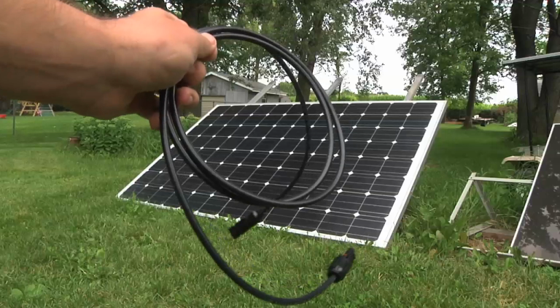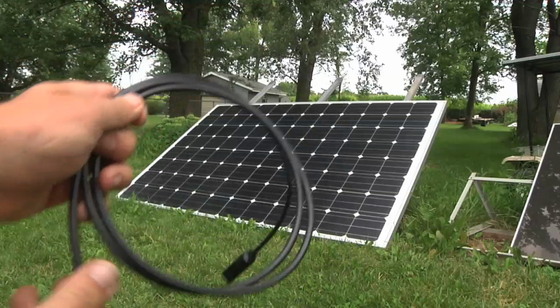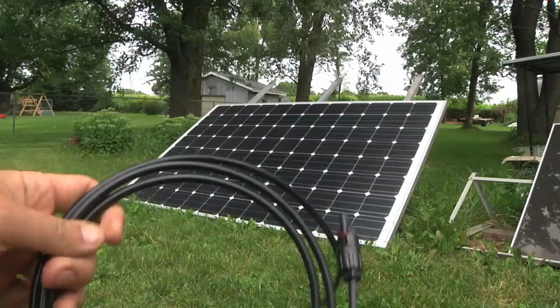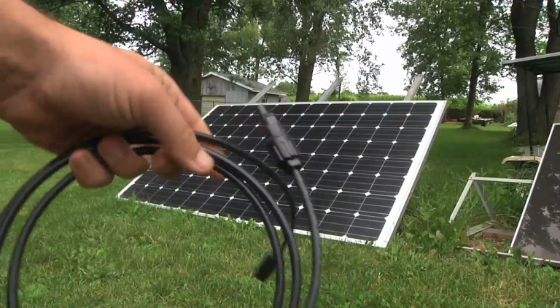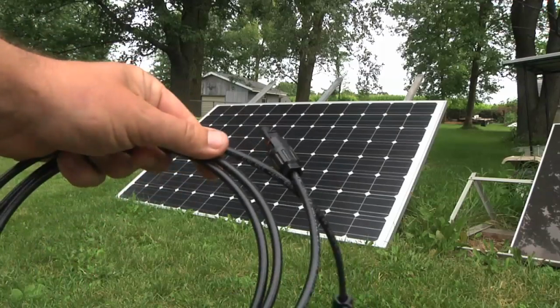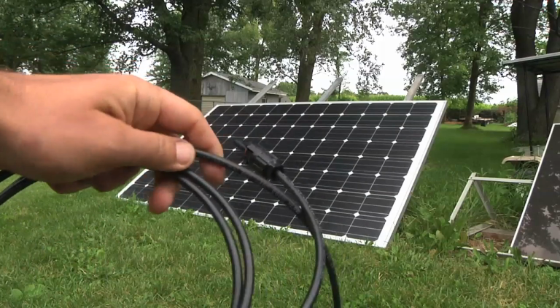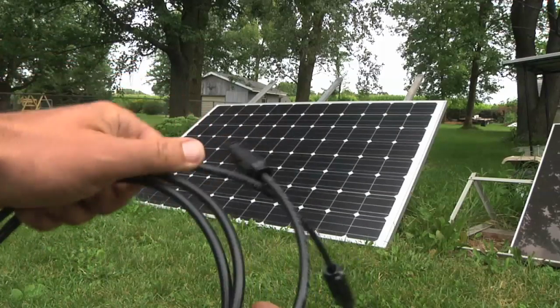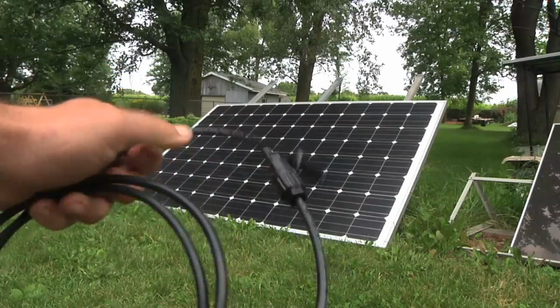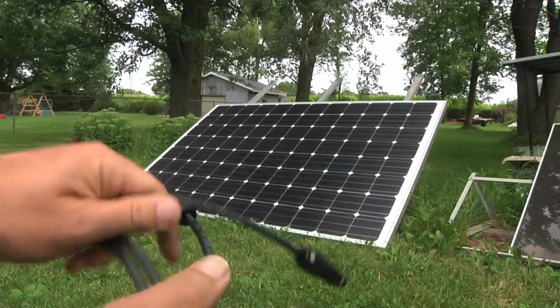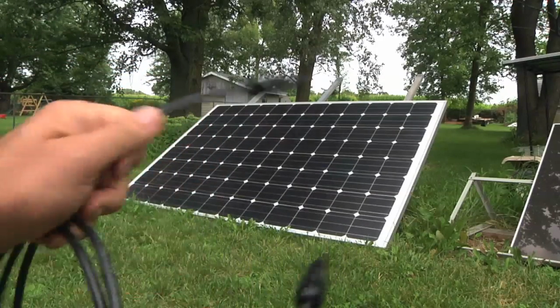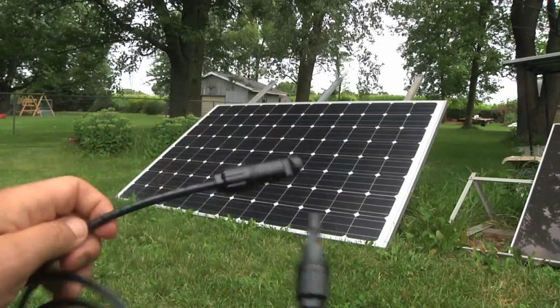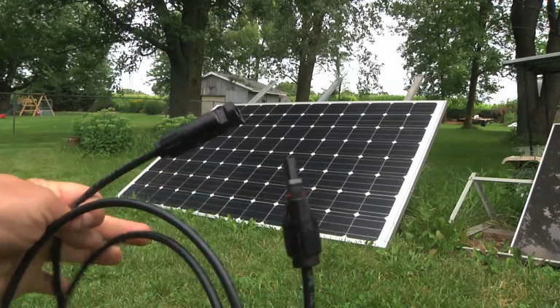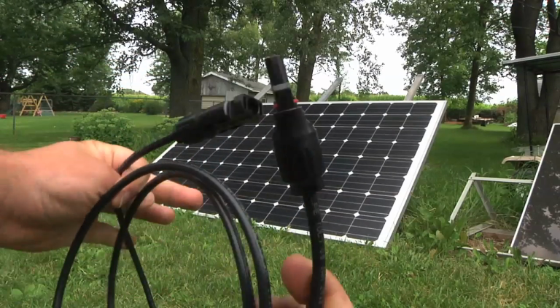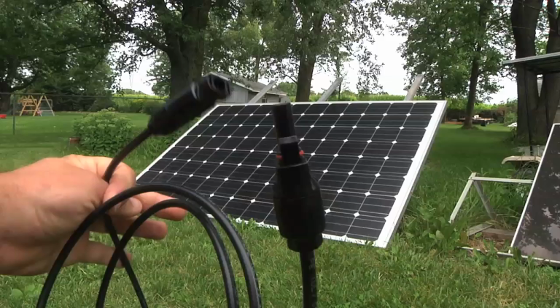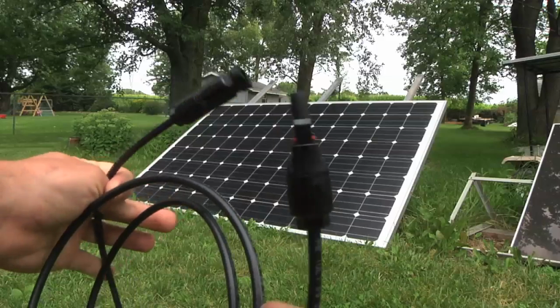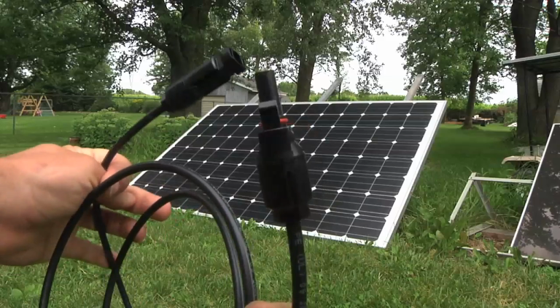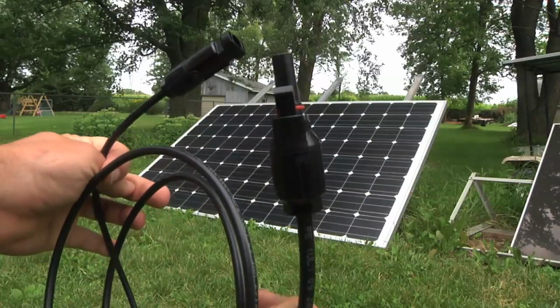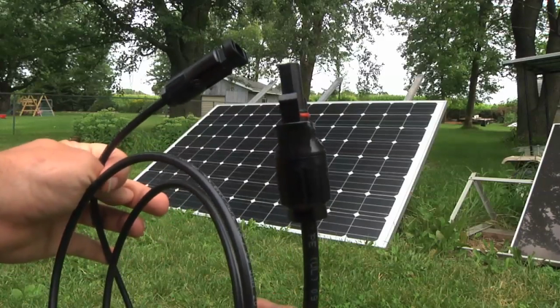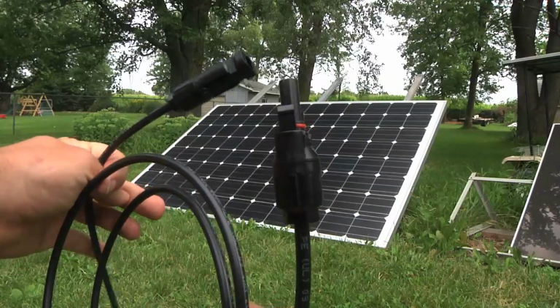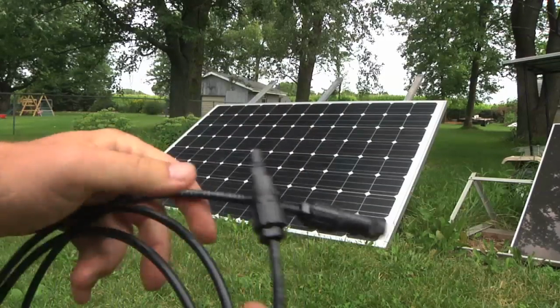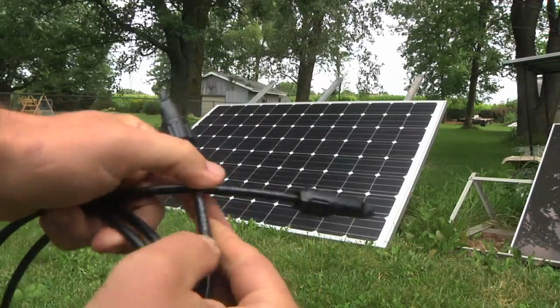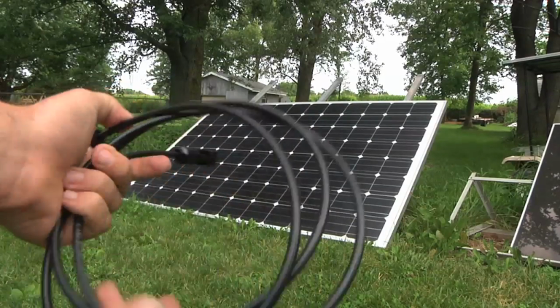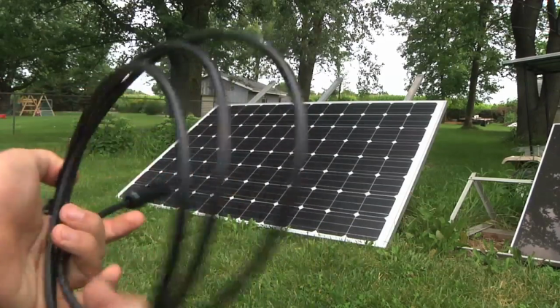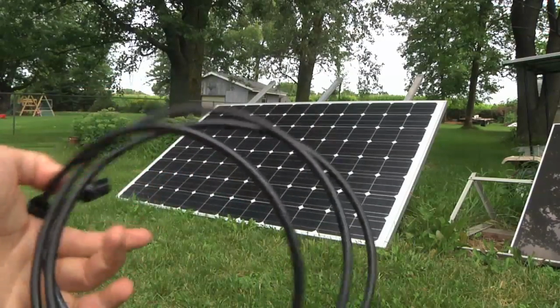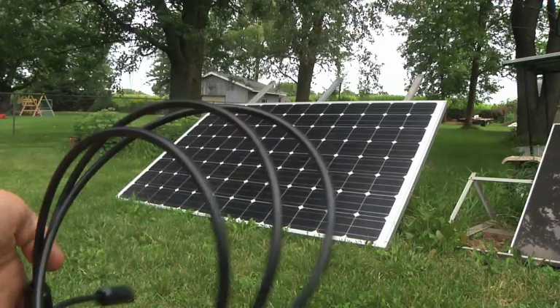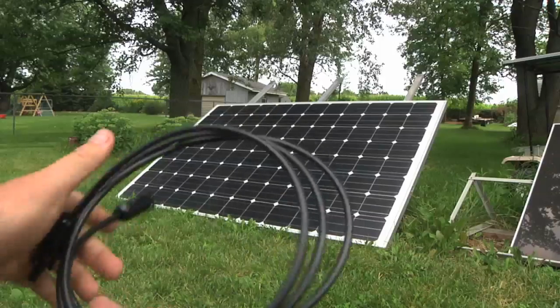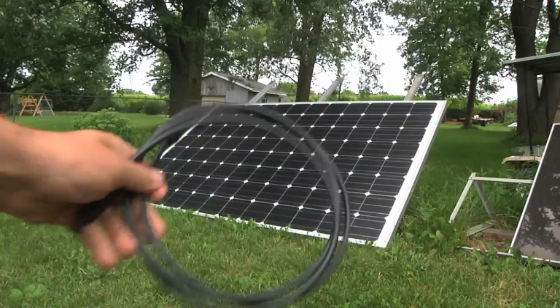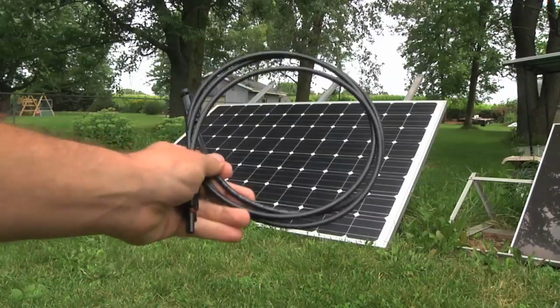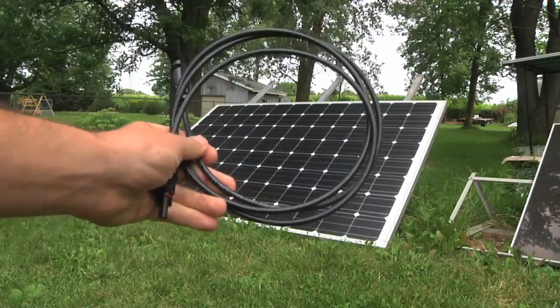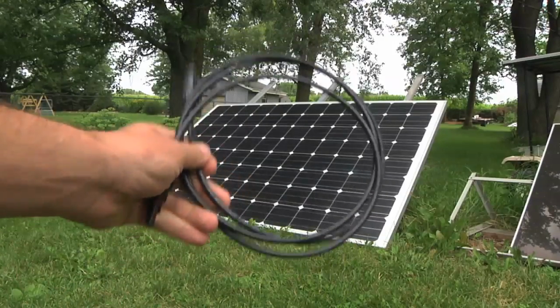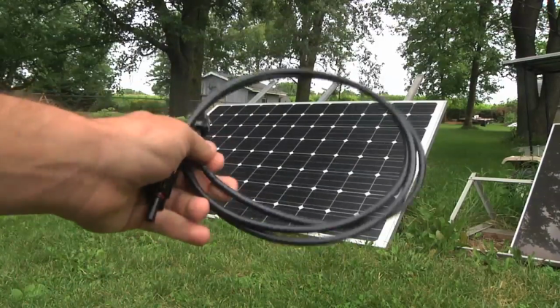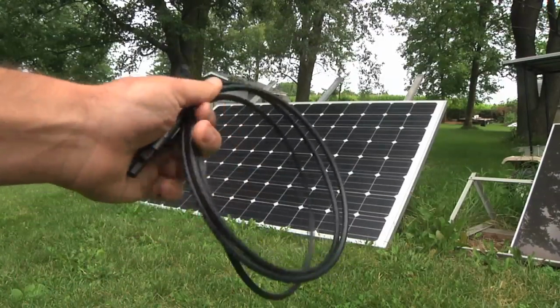Here we have a brand new MC4 cable. It's kind of an industry standard cable for solar panels nowadays. It's brand new, six feet long, and the first thing I'm going to do is cut it in half.